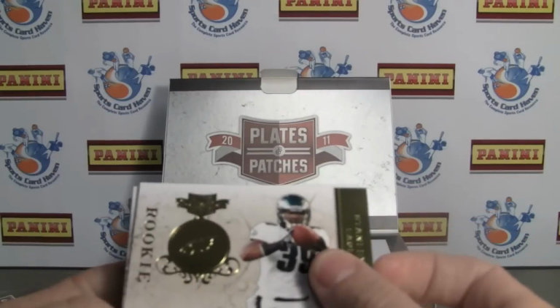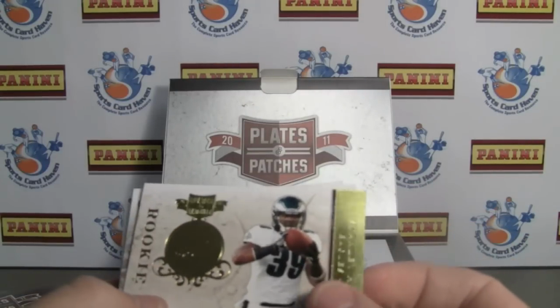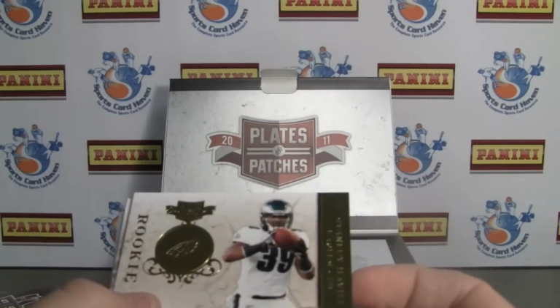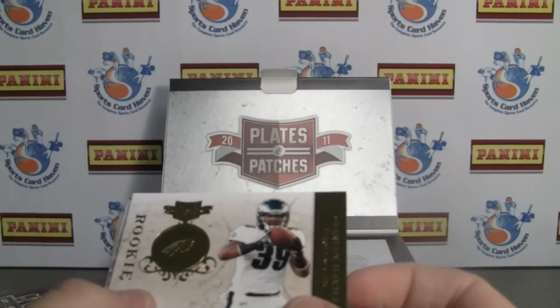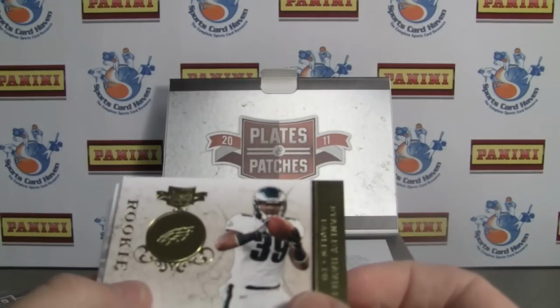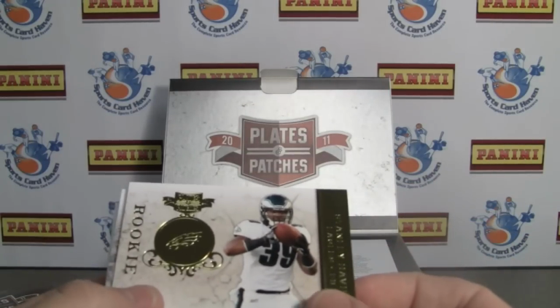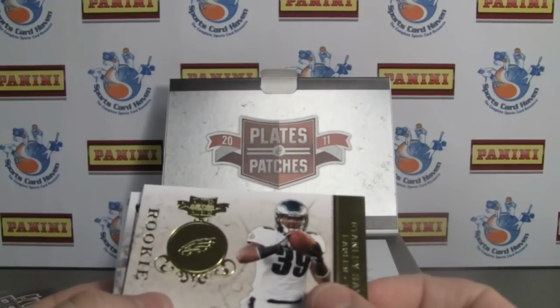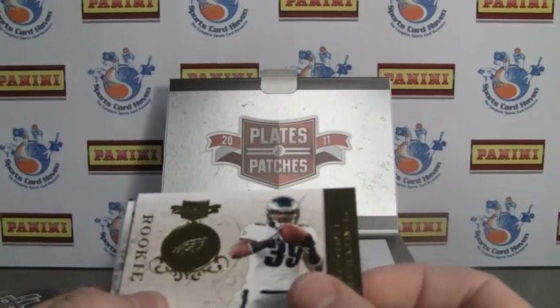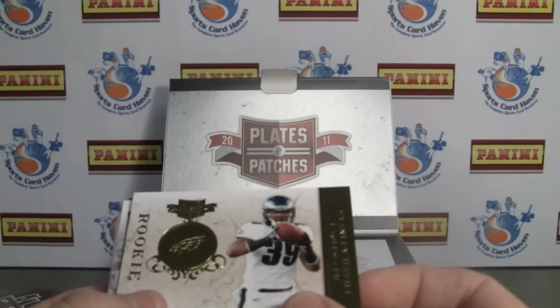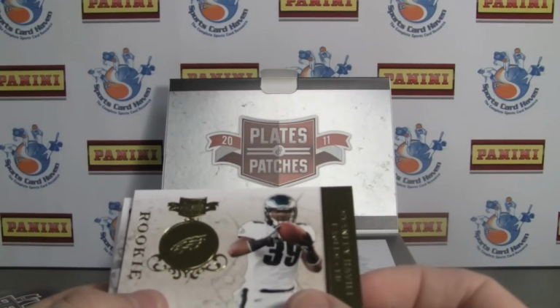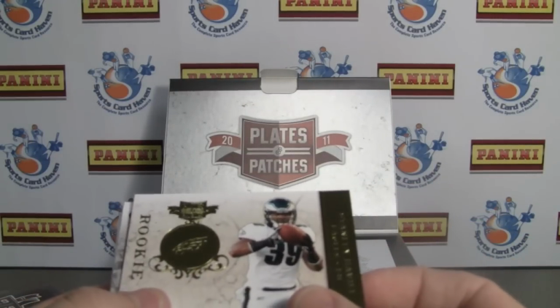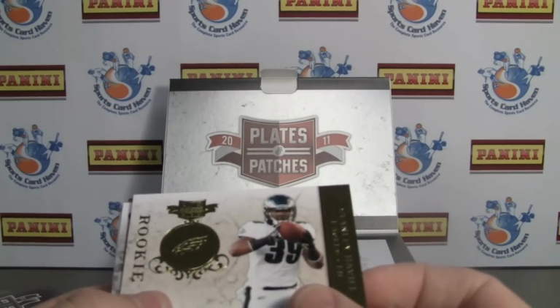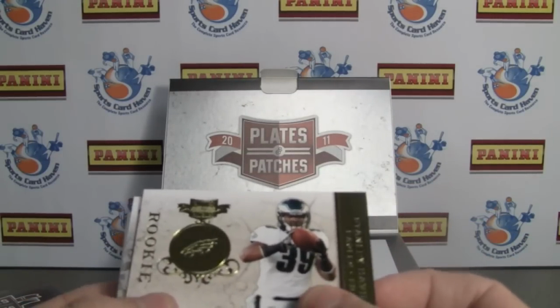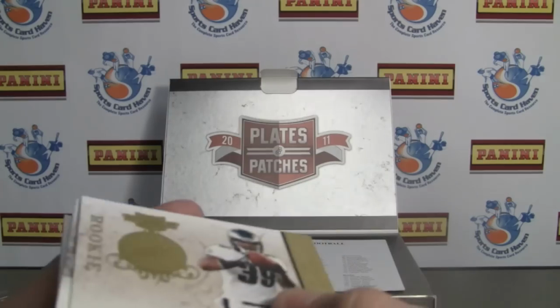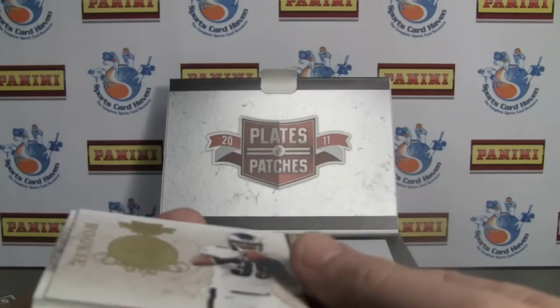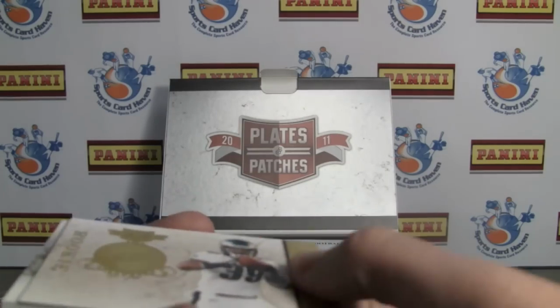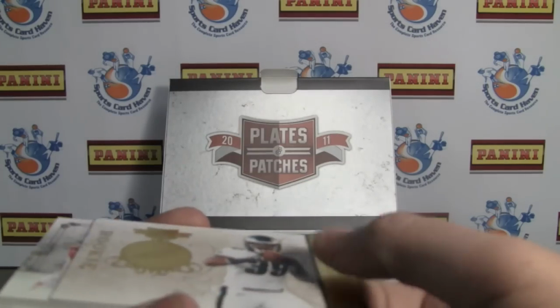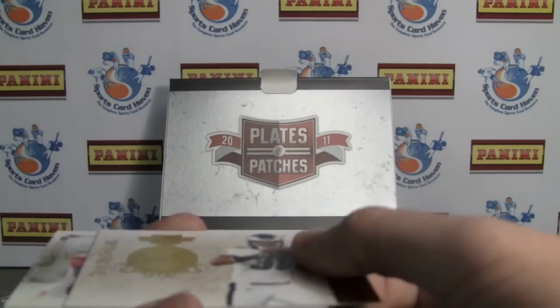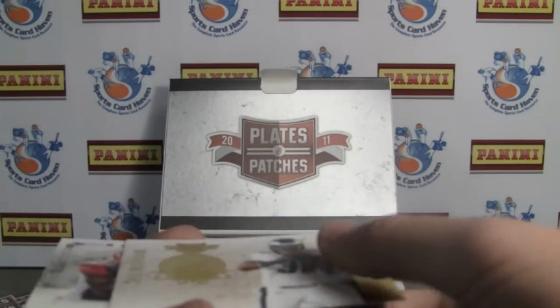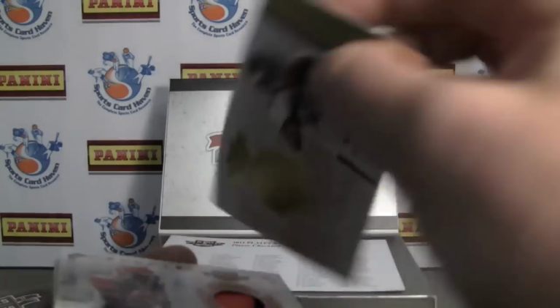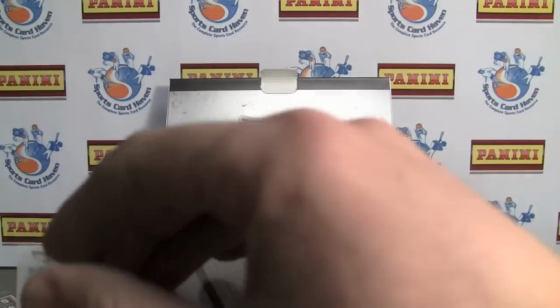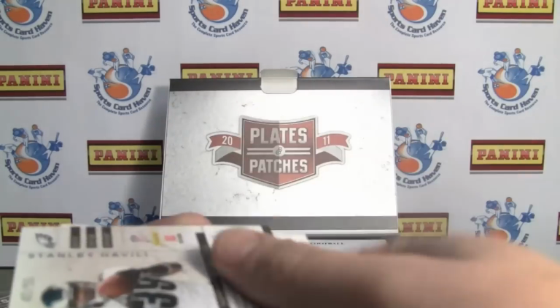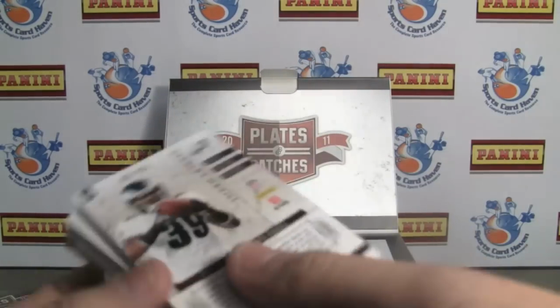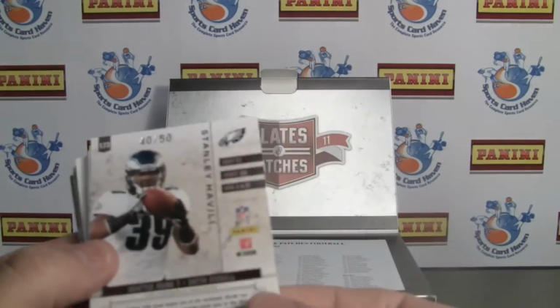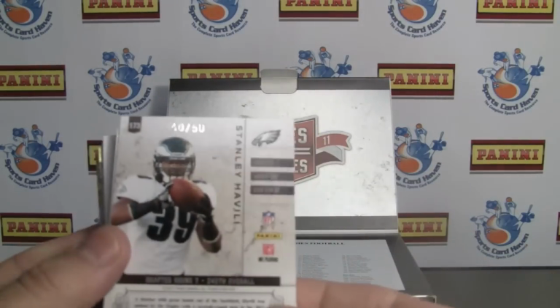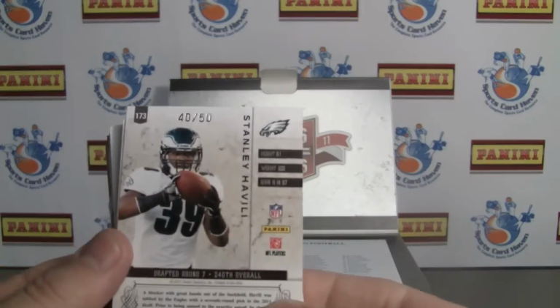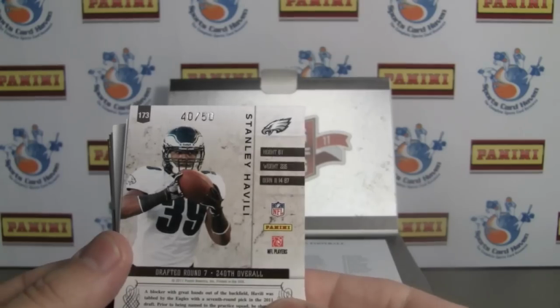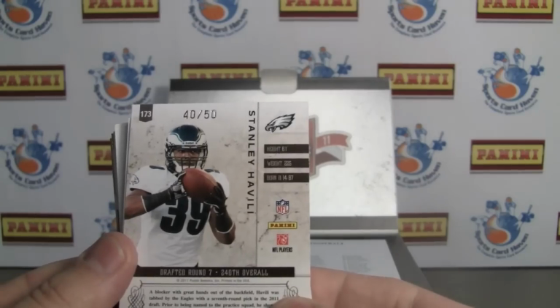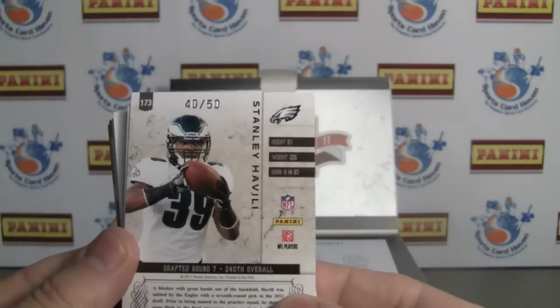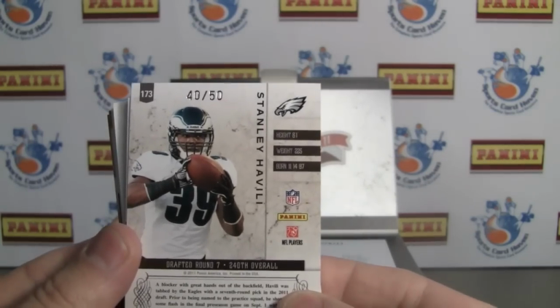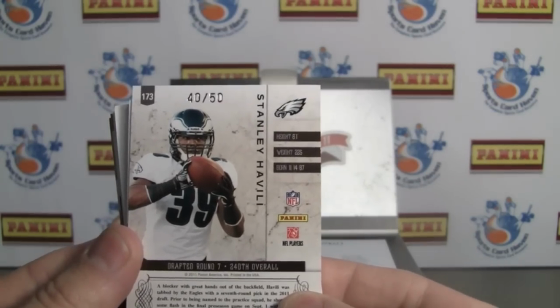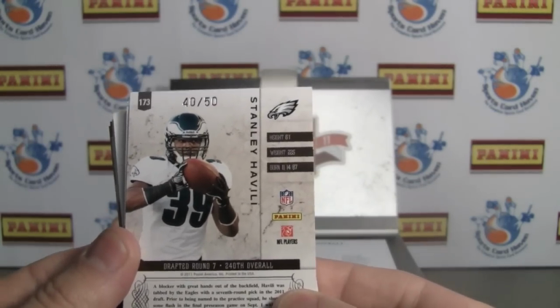And we have a gold plated rookie of Stanley Havili, numbered 40 of 50. Not bad.